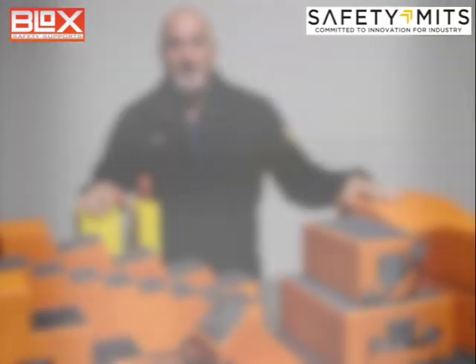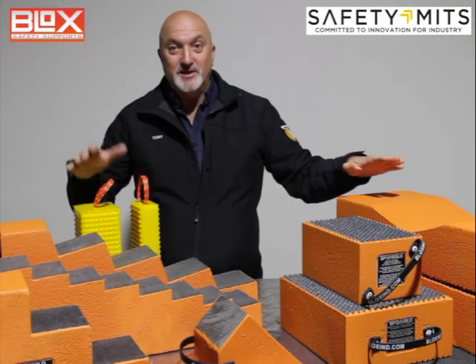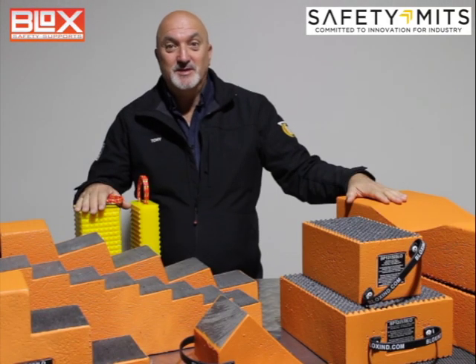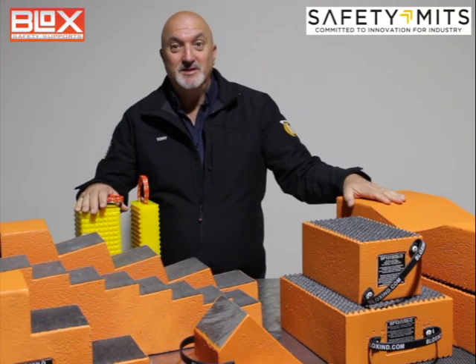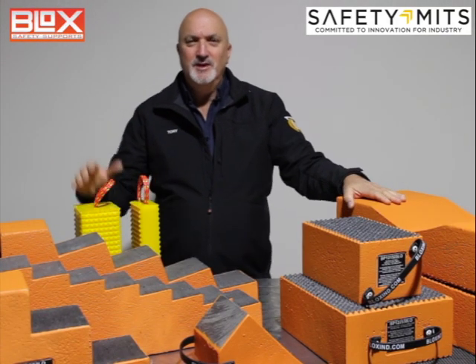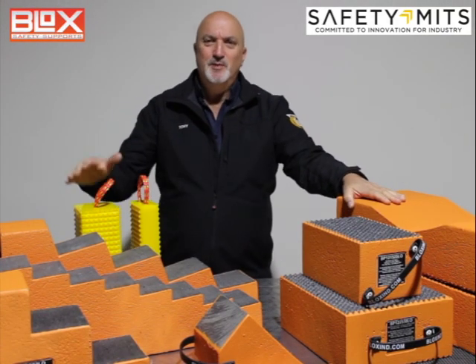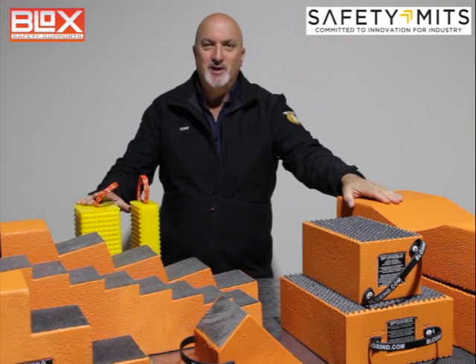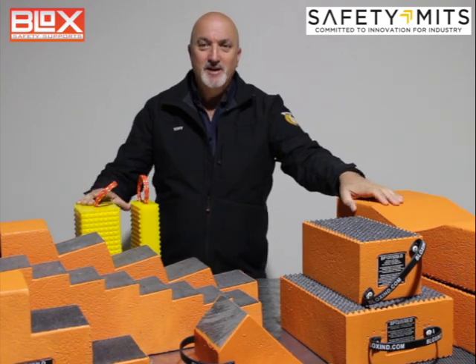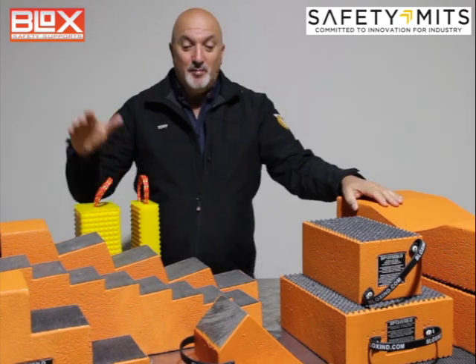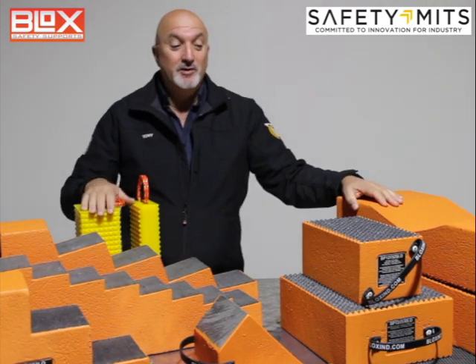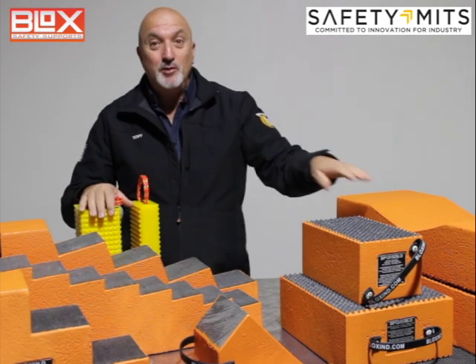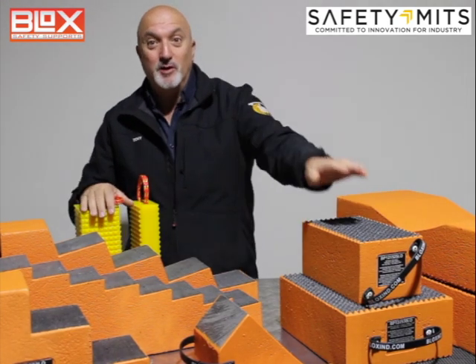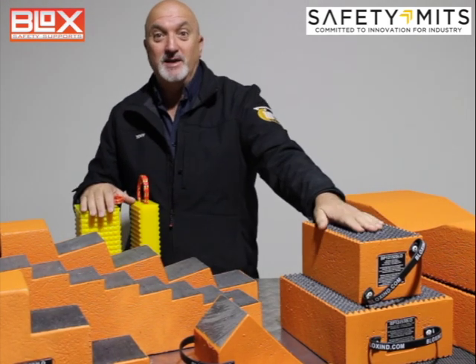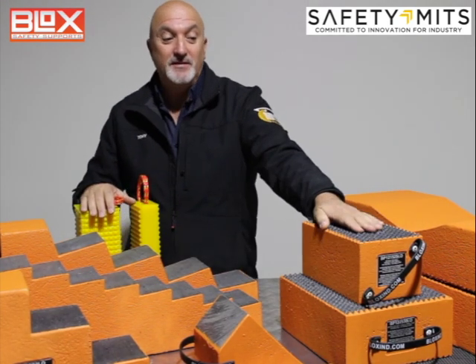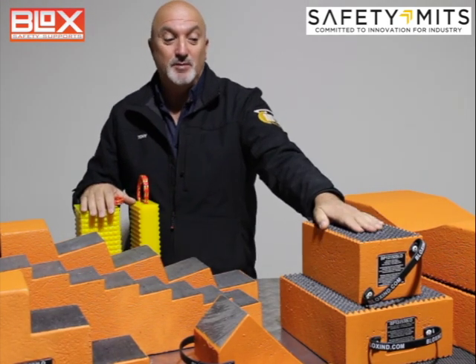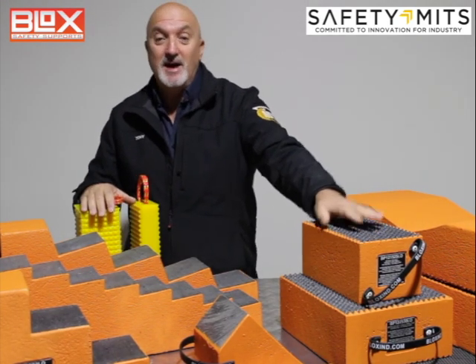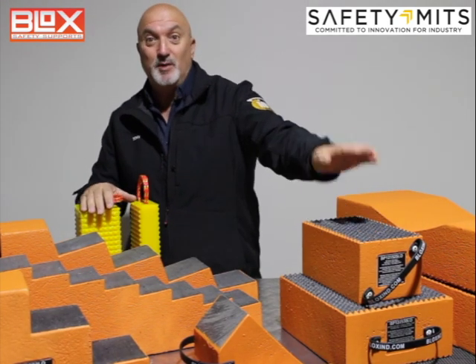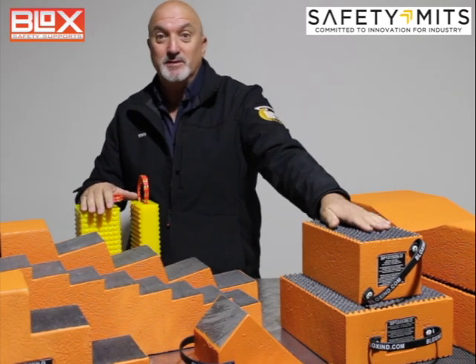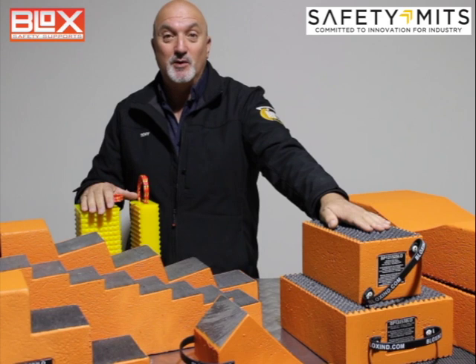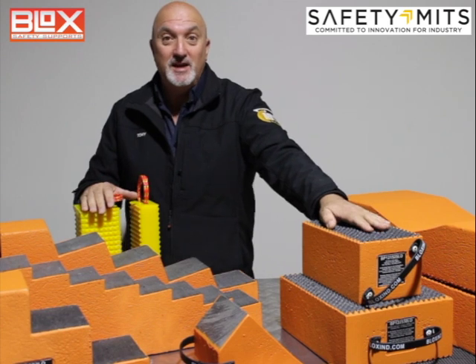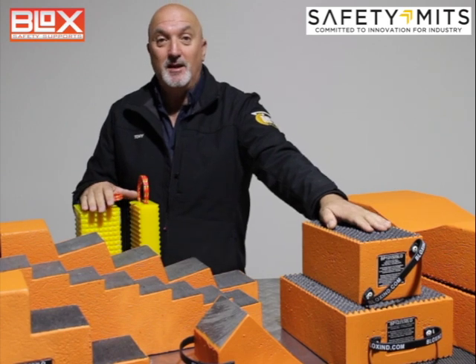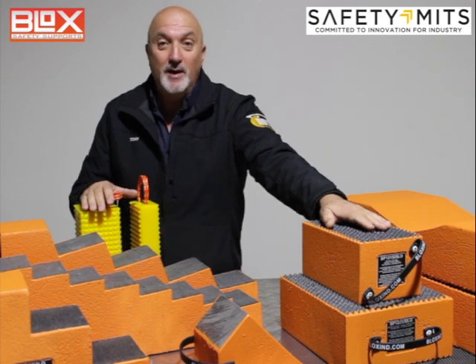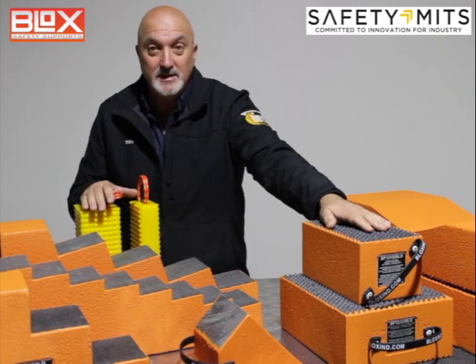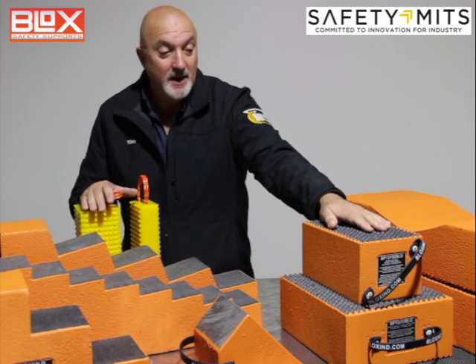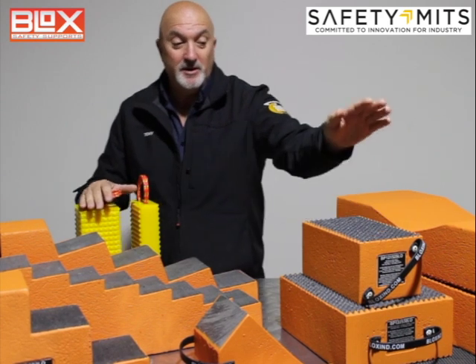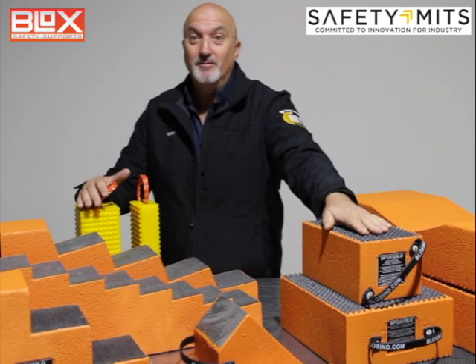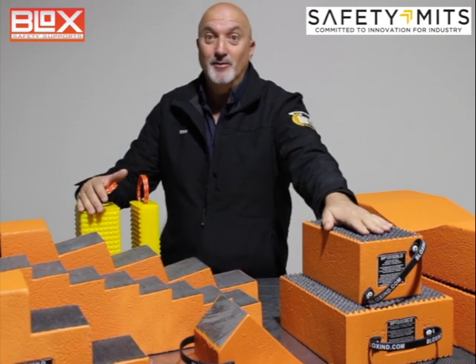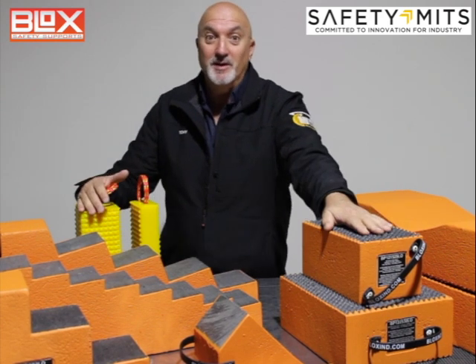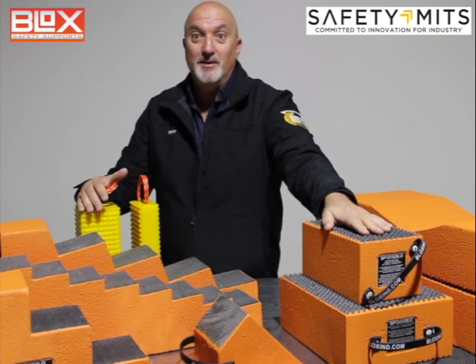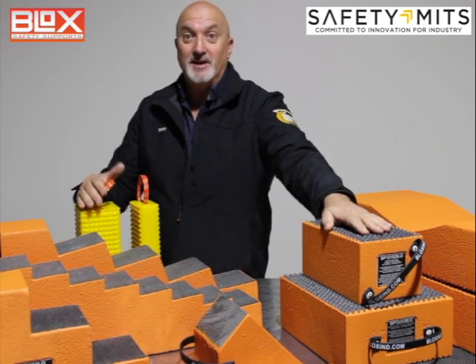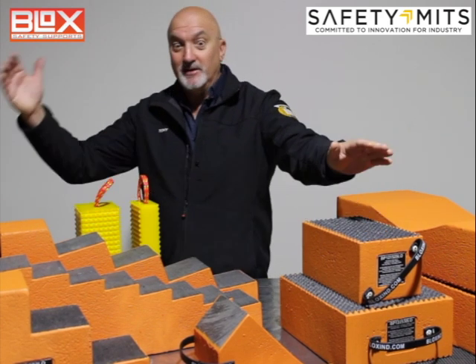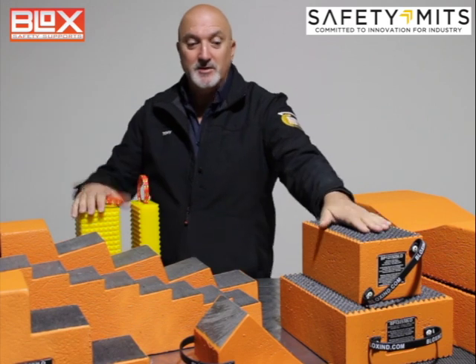Hi, it's Tony from Safety Mids here and we're super excited to bring to you the new BLOX range of safety supports. Now it's BLOX spelled B-L-O-X, so when you're in your workplace, go out and say 'go get the BLOX'.